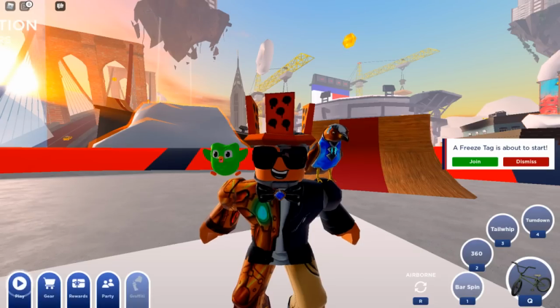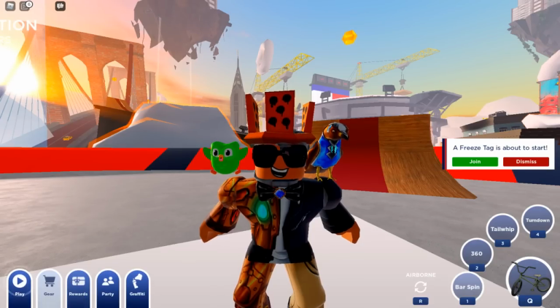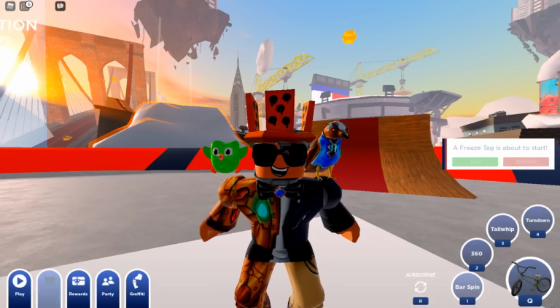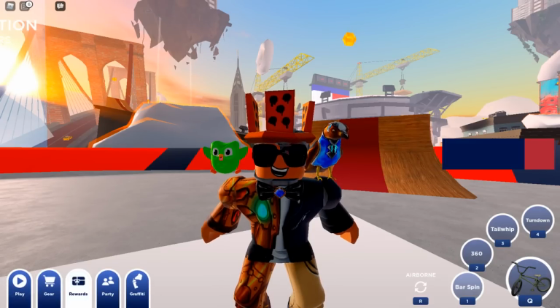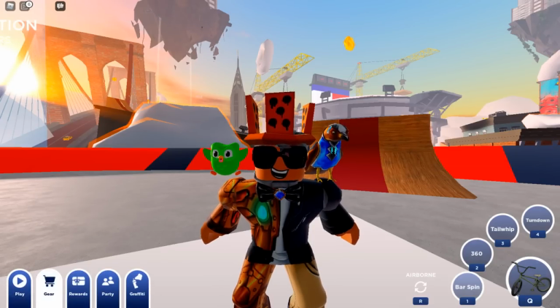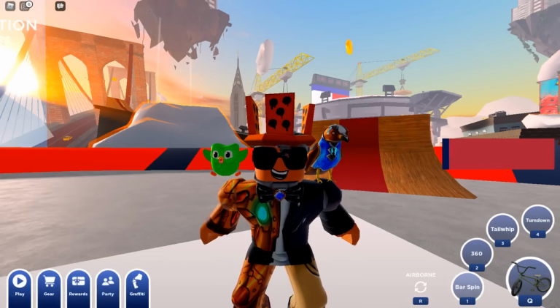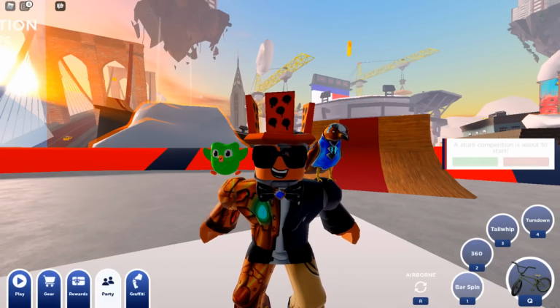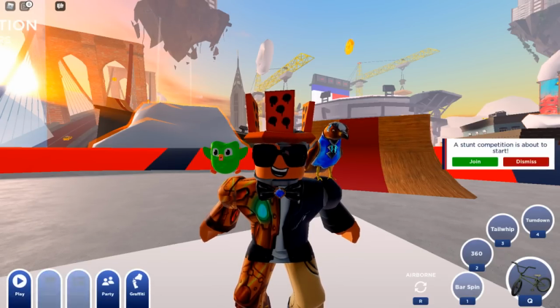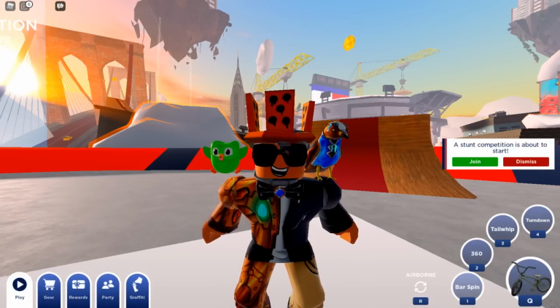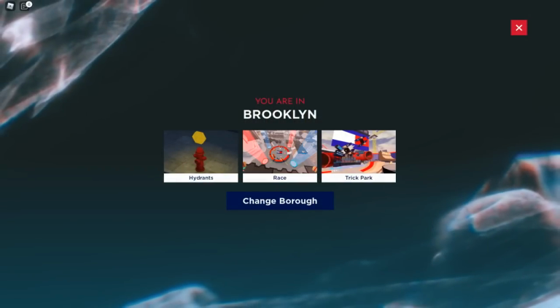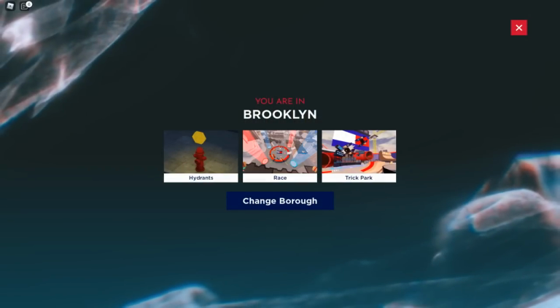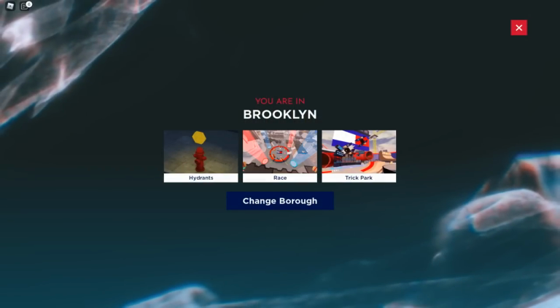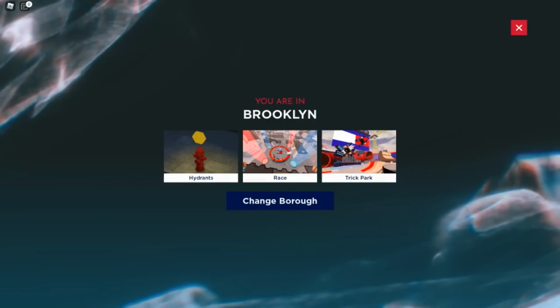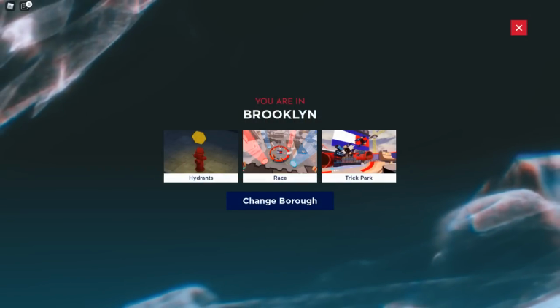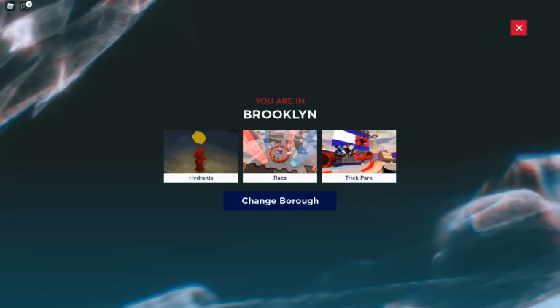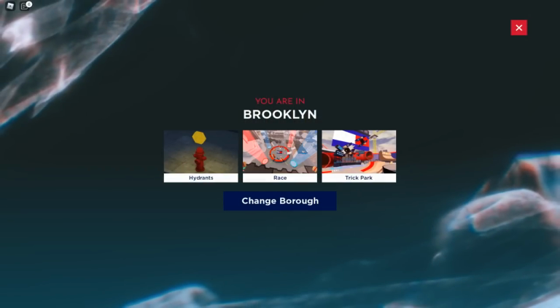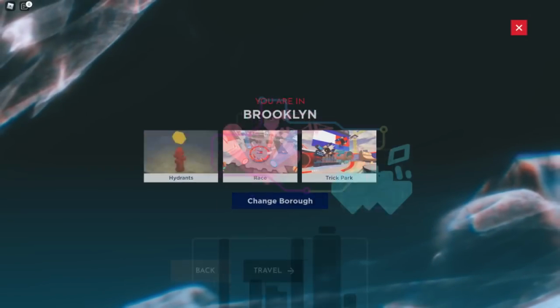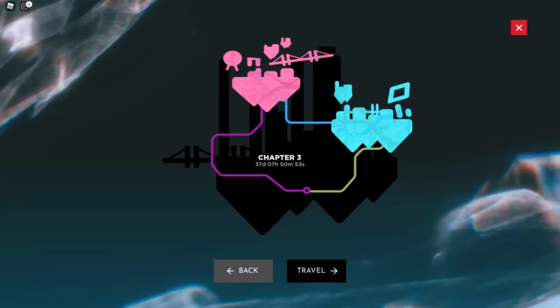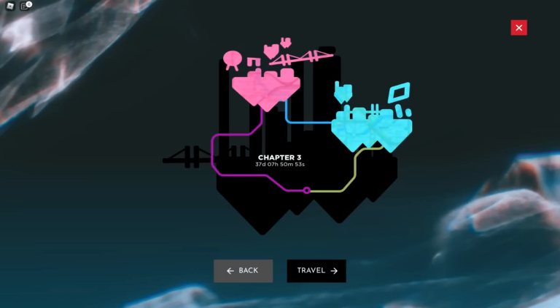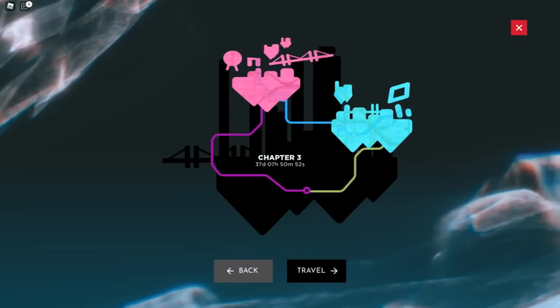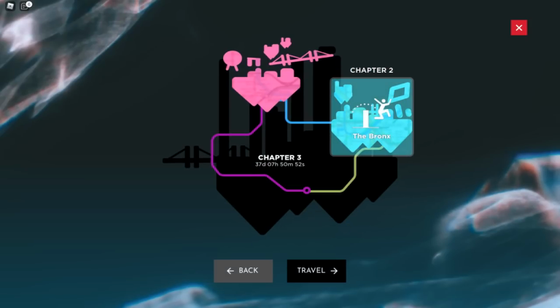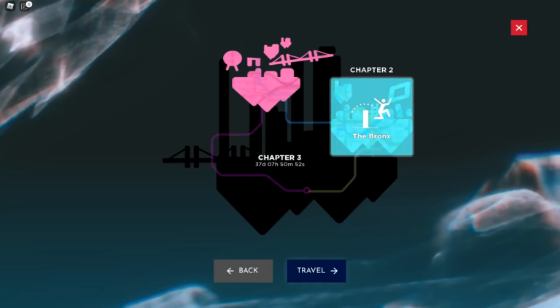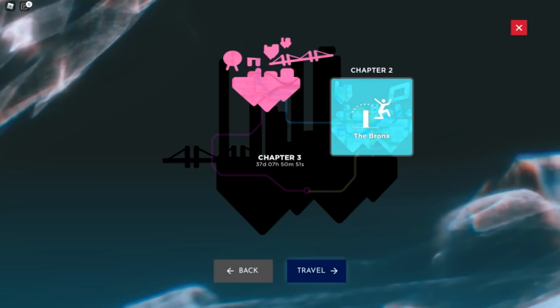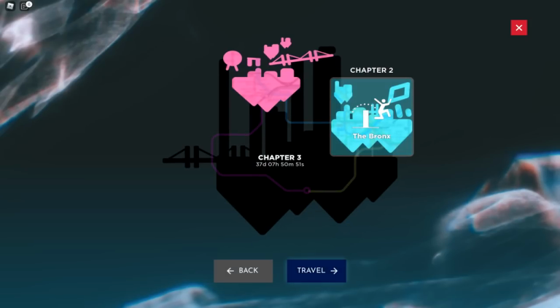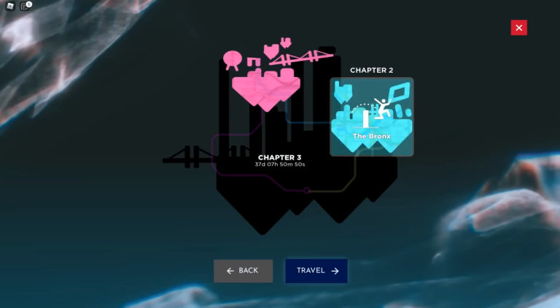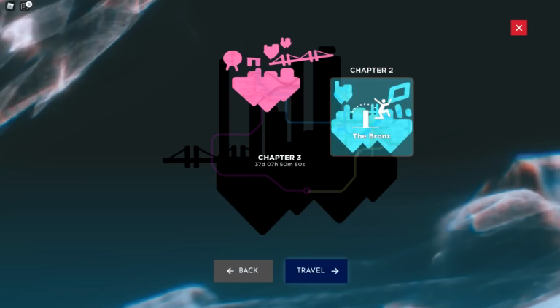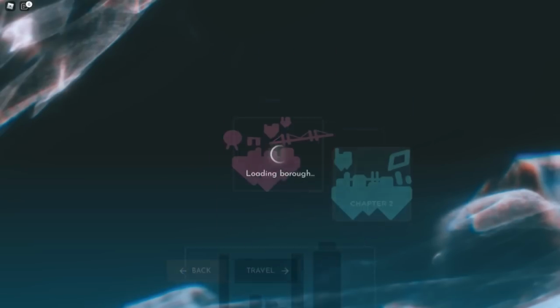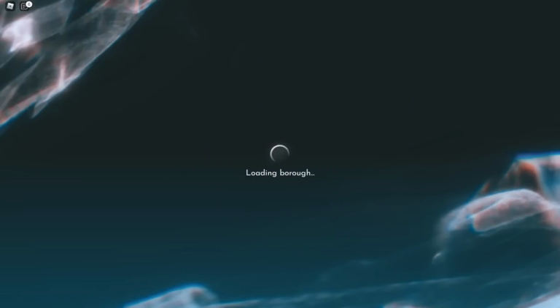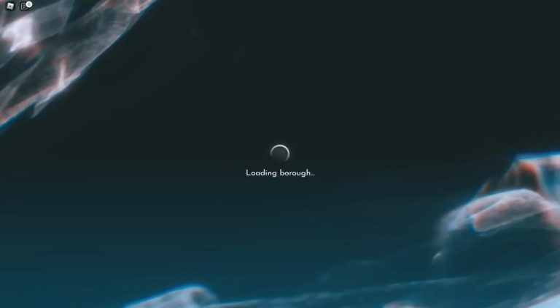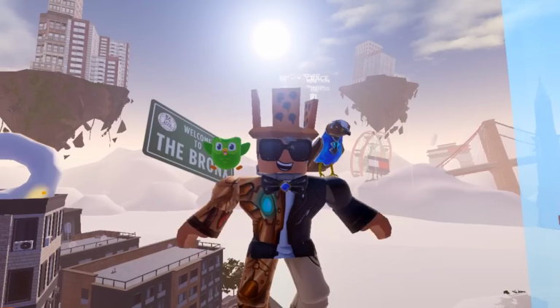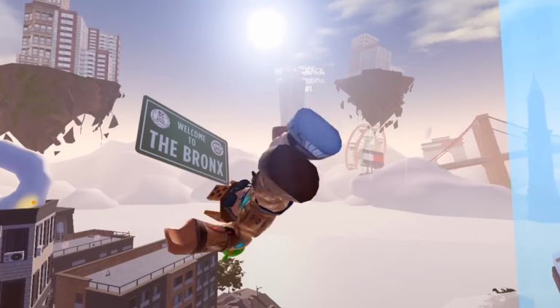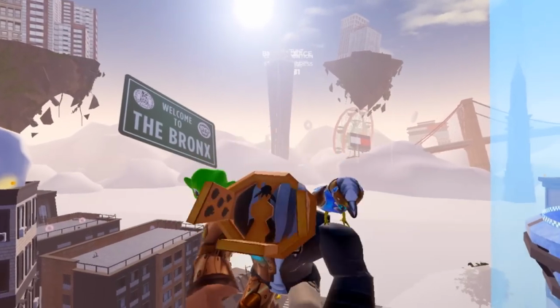First thing you're going to want to do of course is actually warp there. So when you go and hit play at the bottom left, go and change the burrow so you get to chapter two in the Bronx, then hit that travel button and here we are.